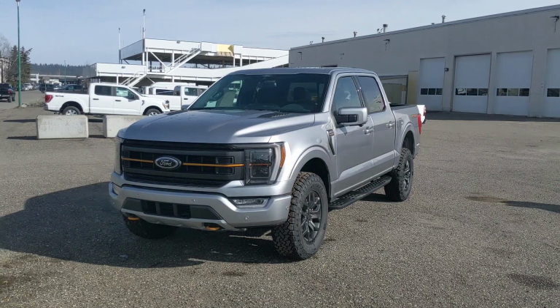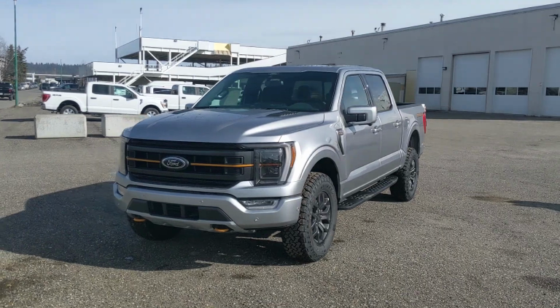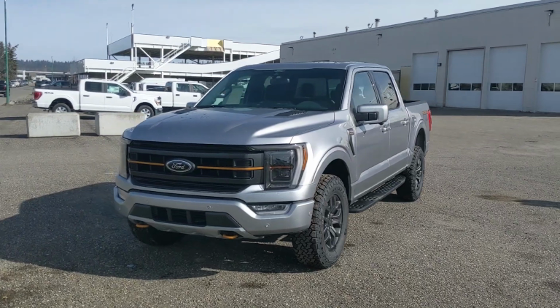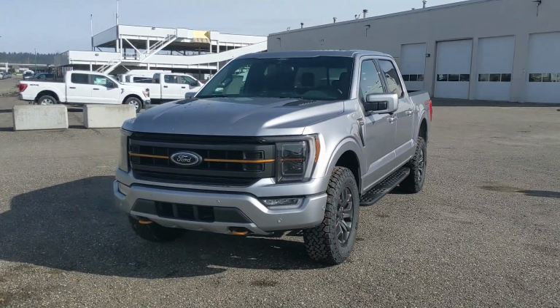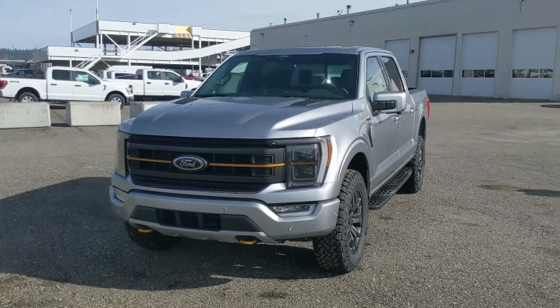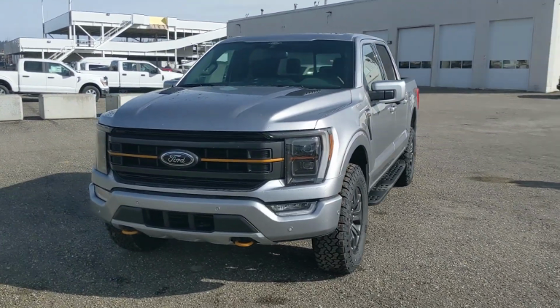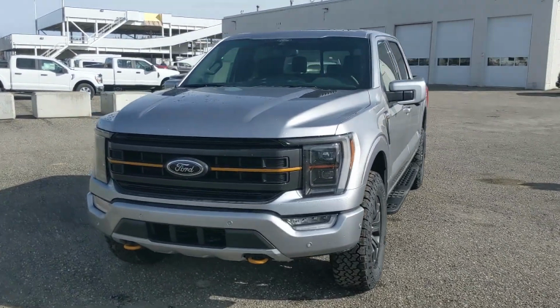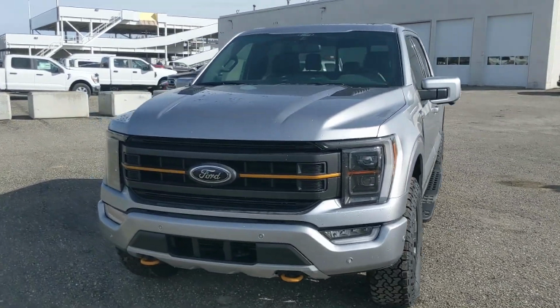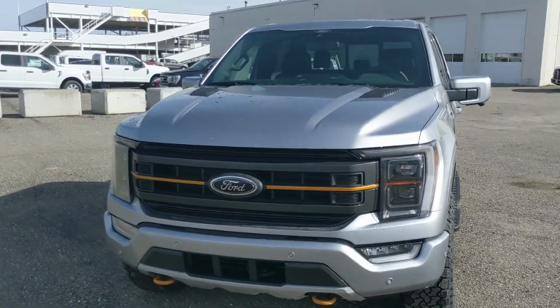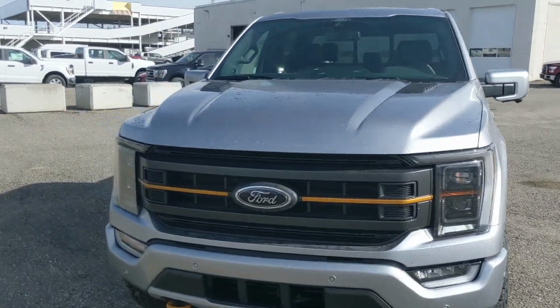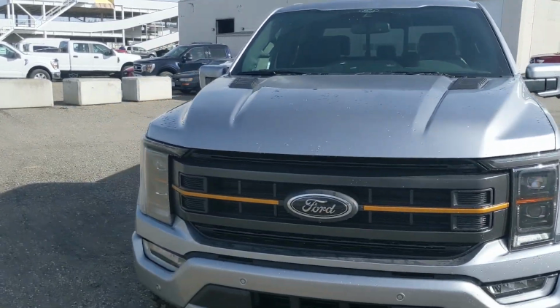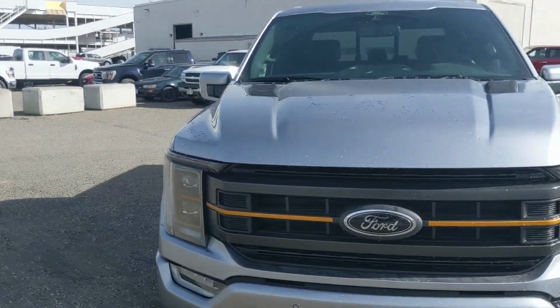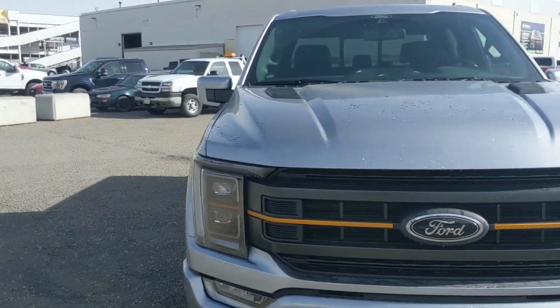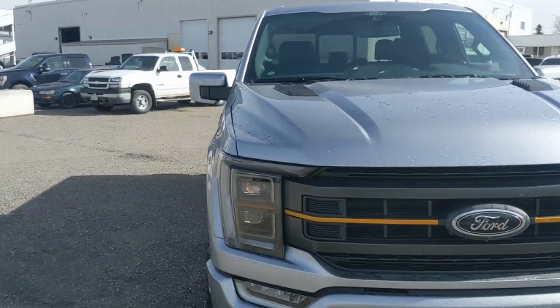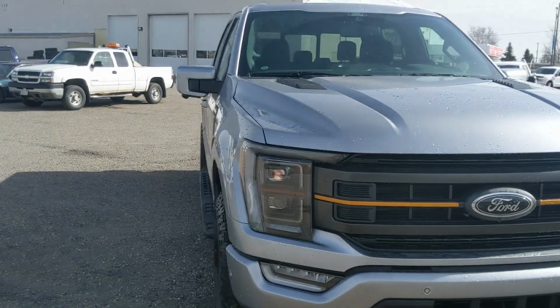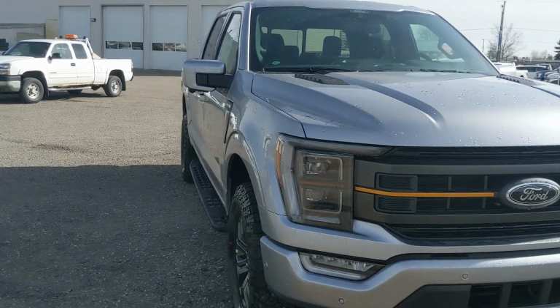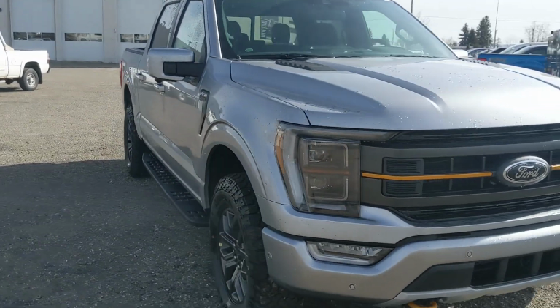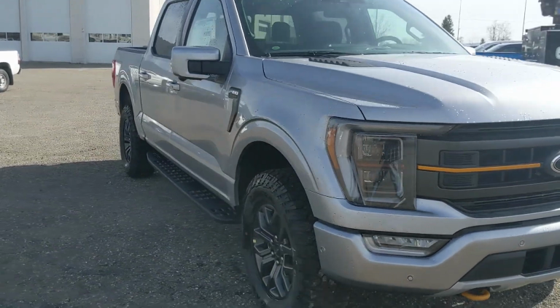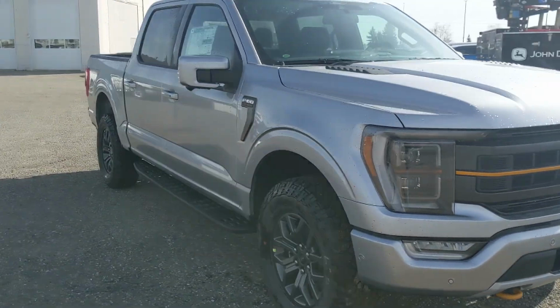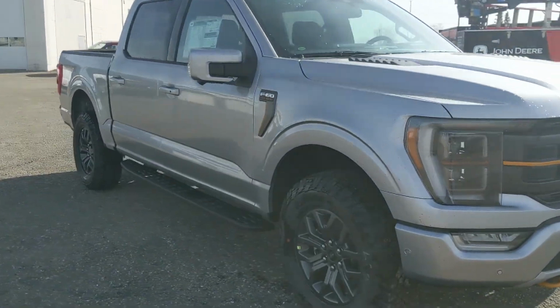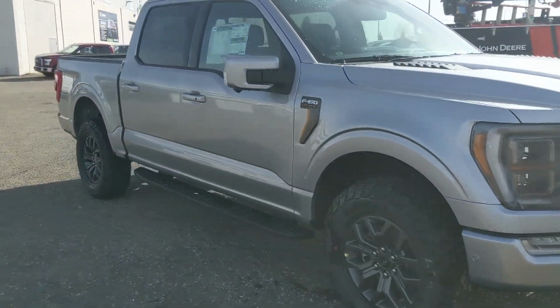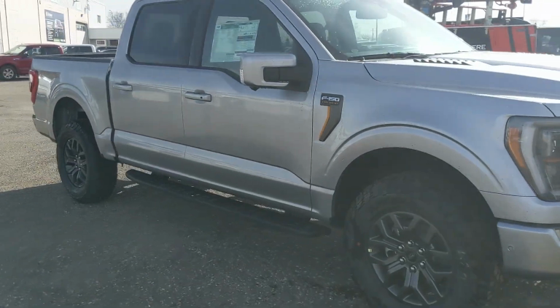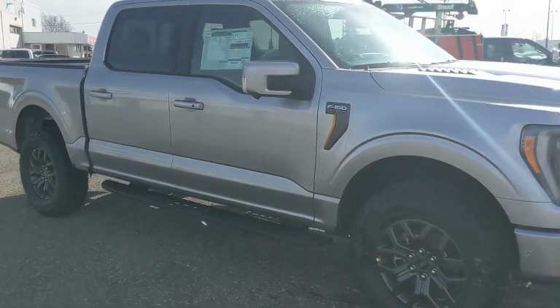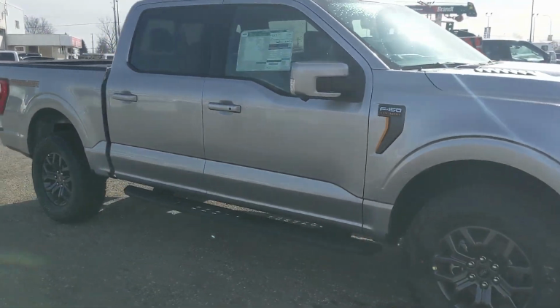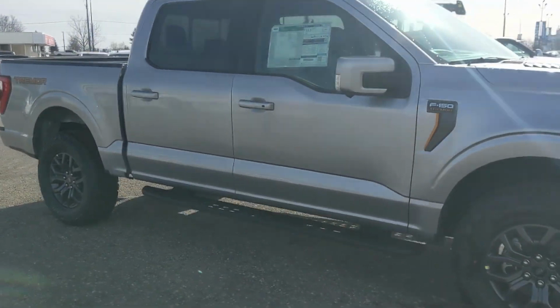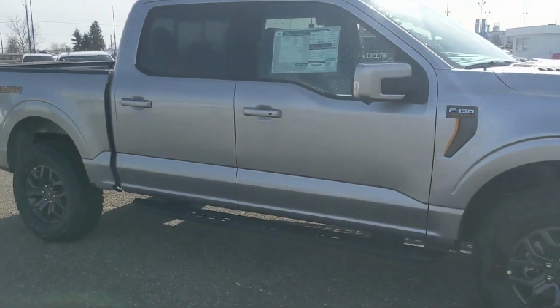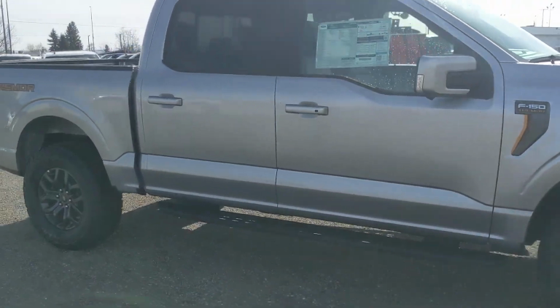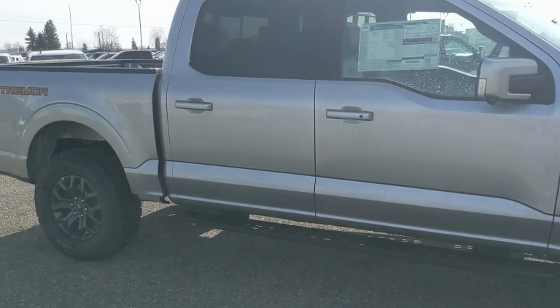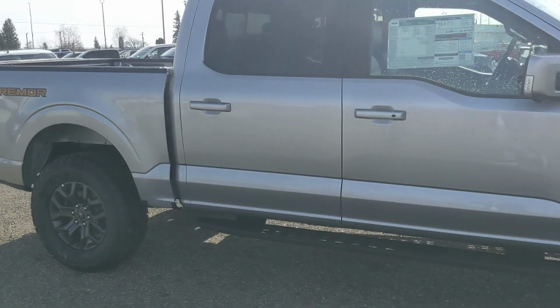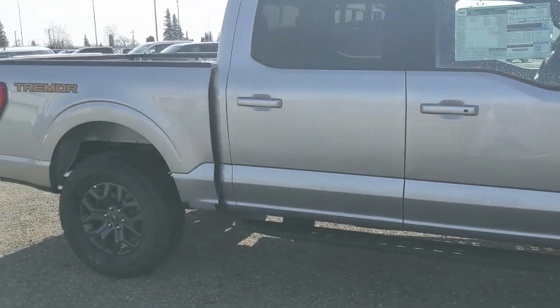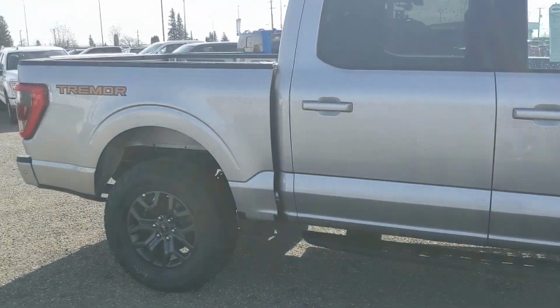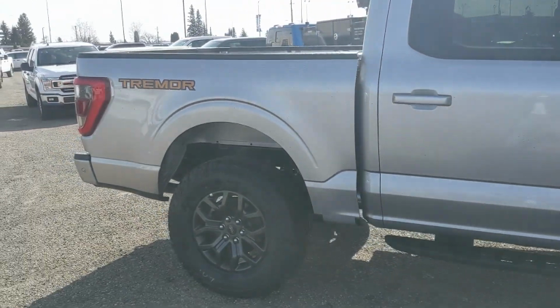Hello, this is Eric at Prince George Ford and we're taking a look at the 2022 Ford F-150 Tremor, powered by a 3.5 liter V6 EcoBoost engine providing you with plenty of power for towing, hauling, and 4x4ing with some great fuel efficiency.